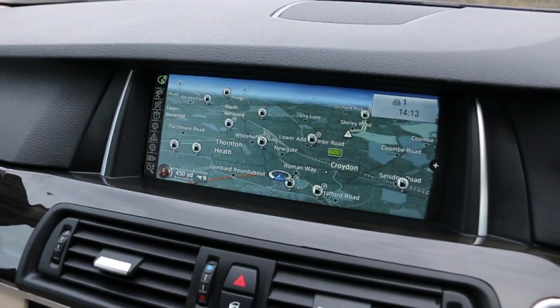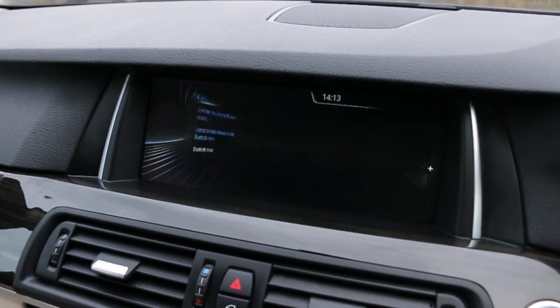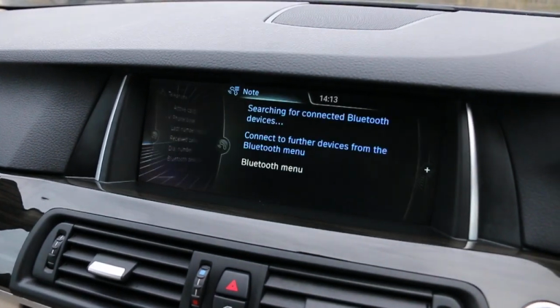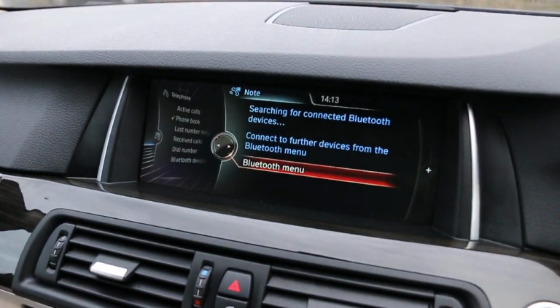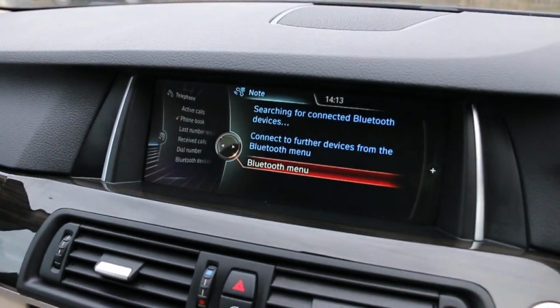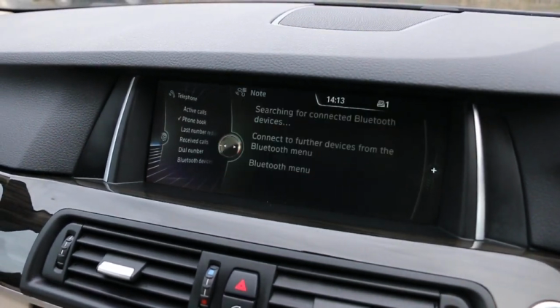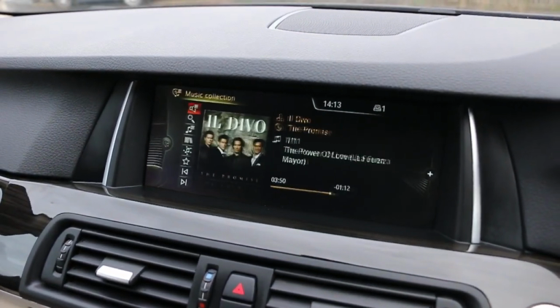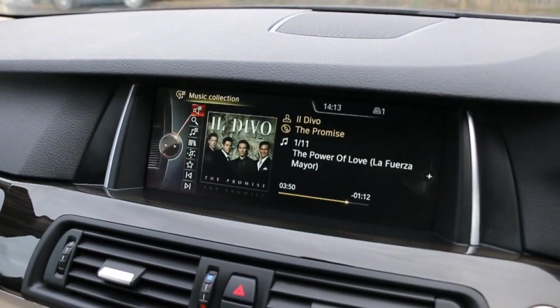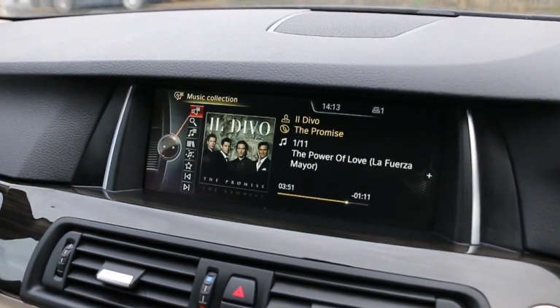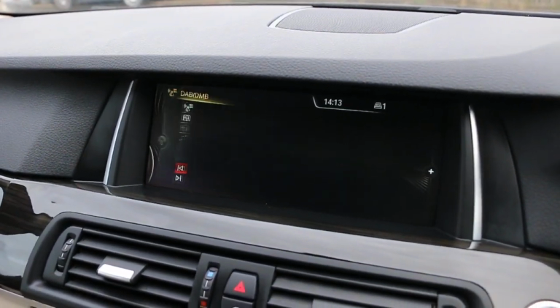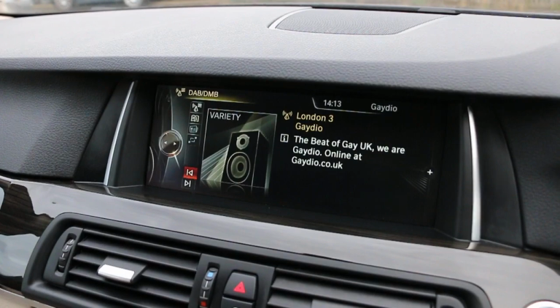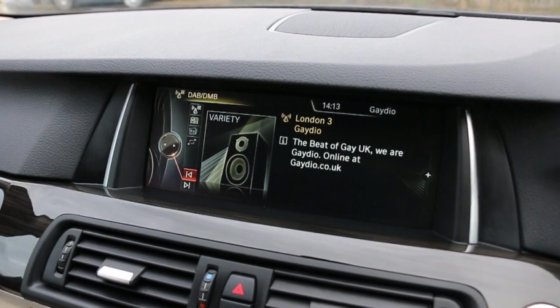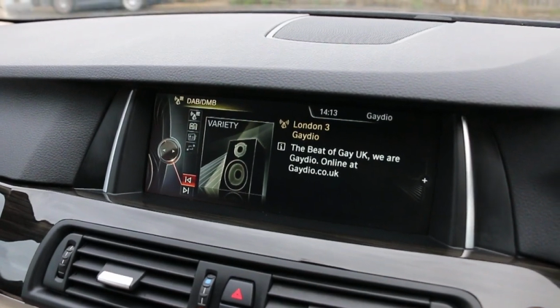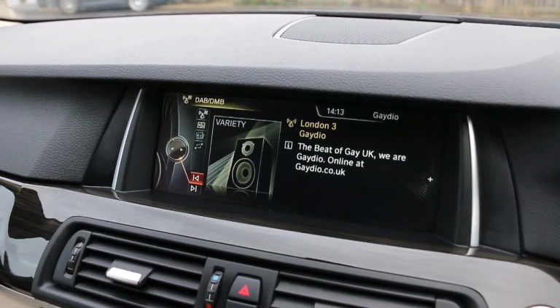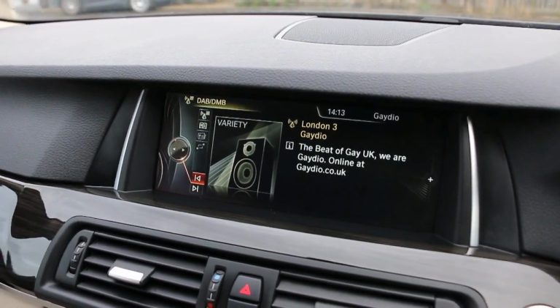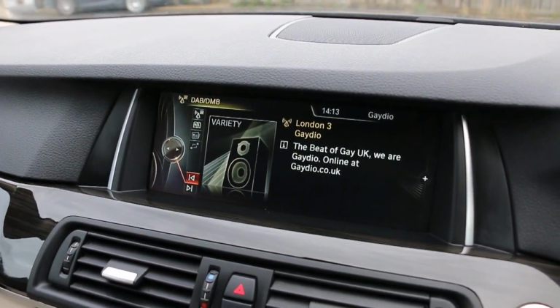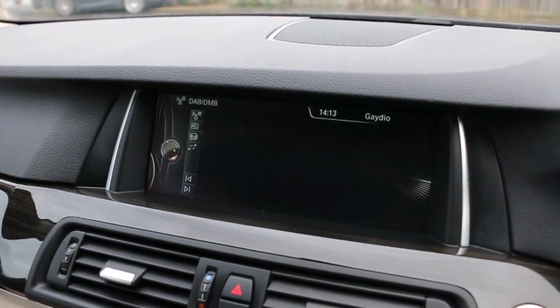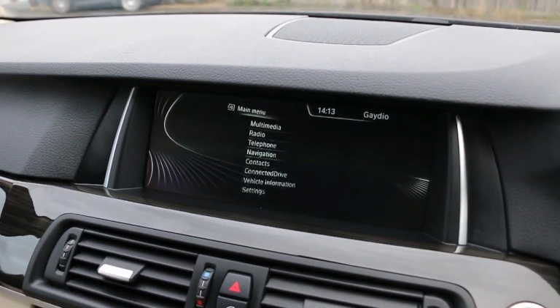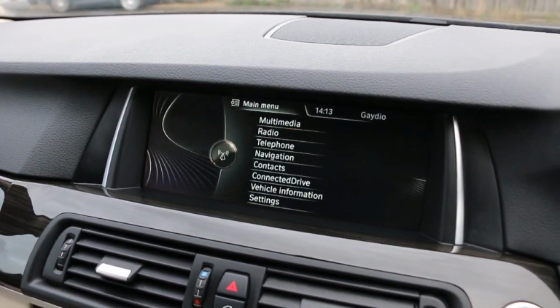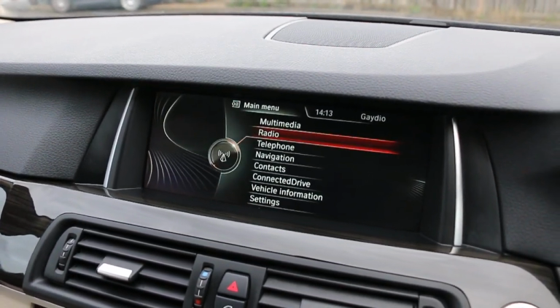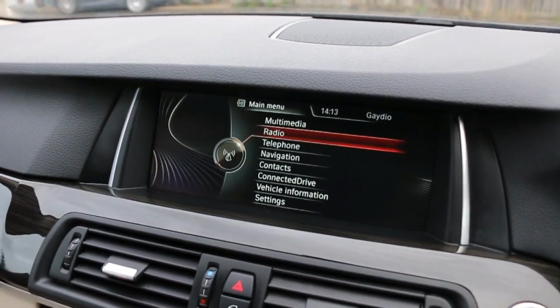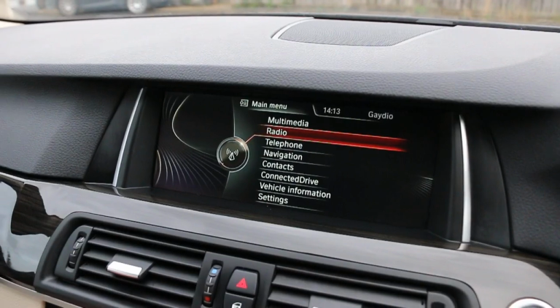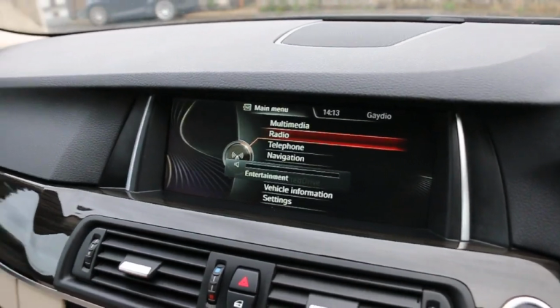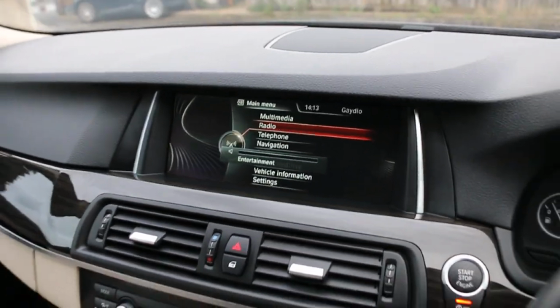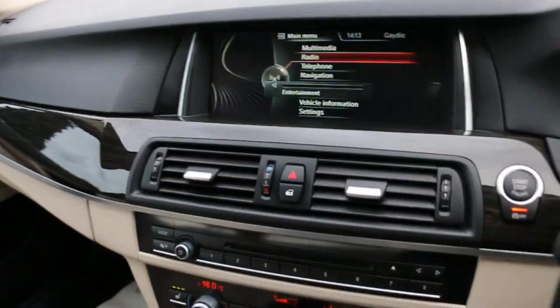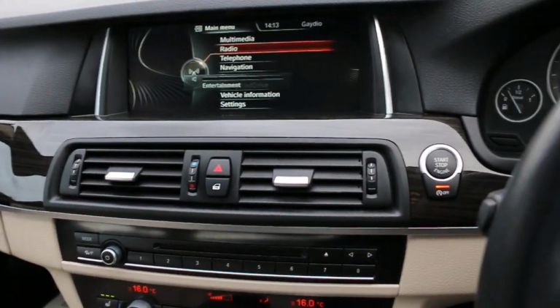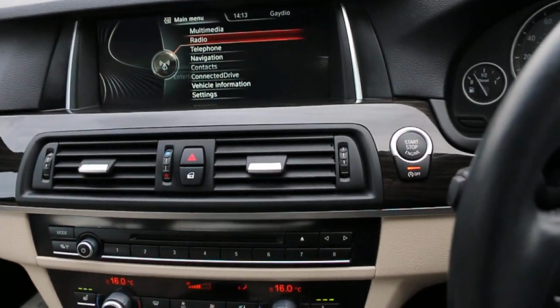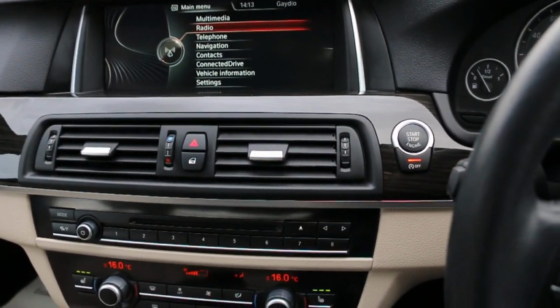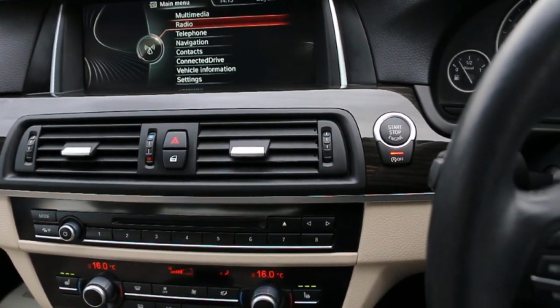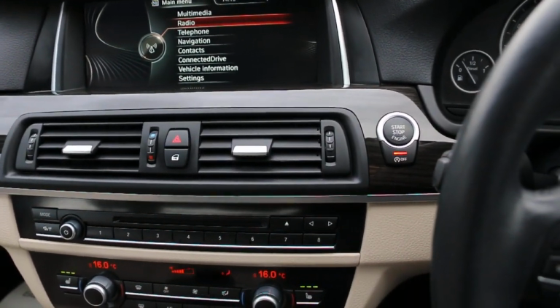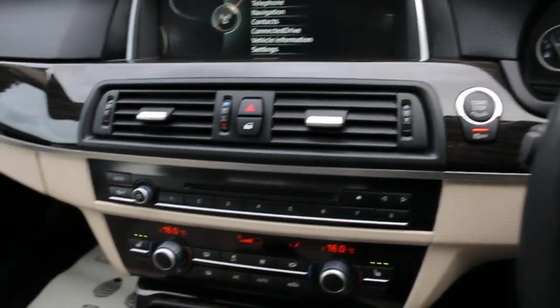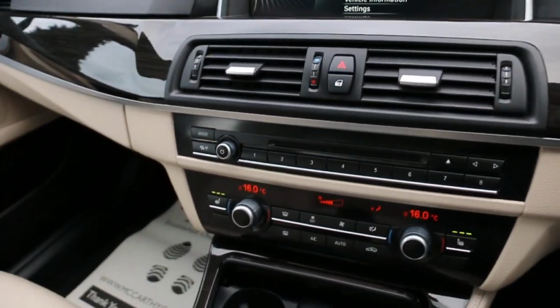It's got telephone and Bluetooth connection, DAB radio, push-button start, and auto start-stop function.